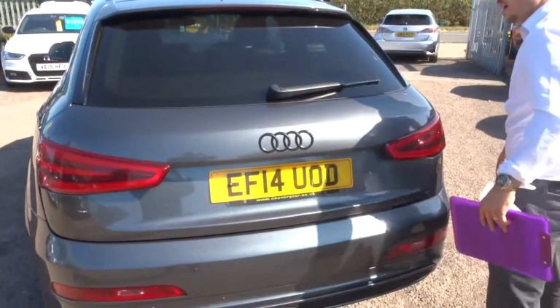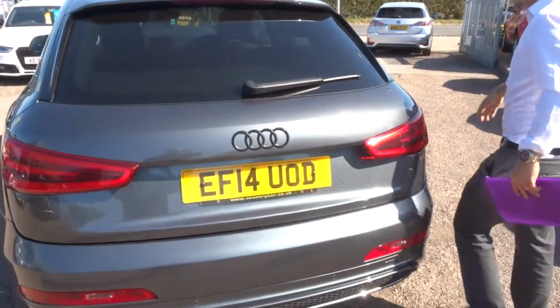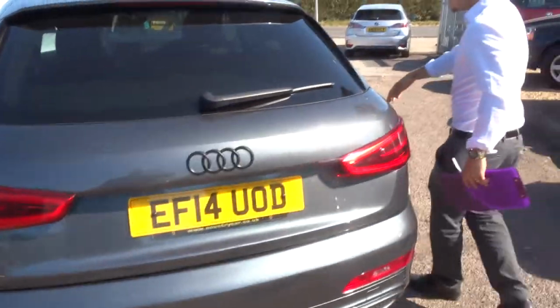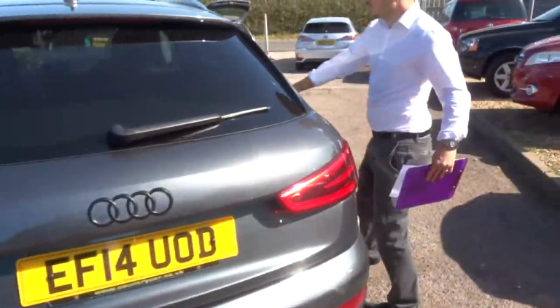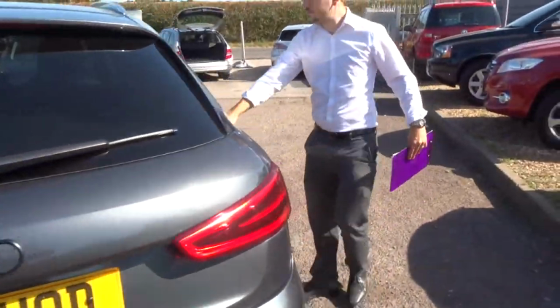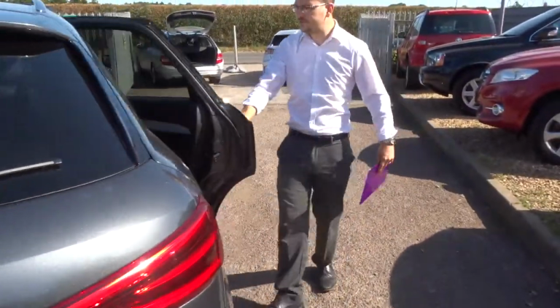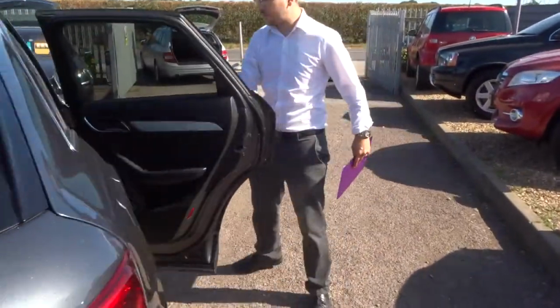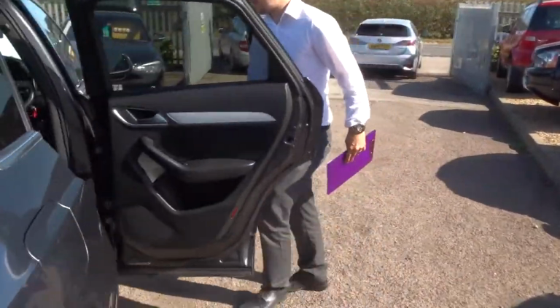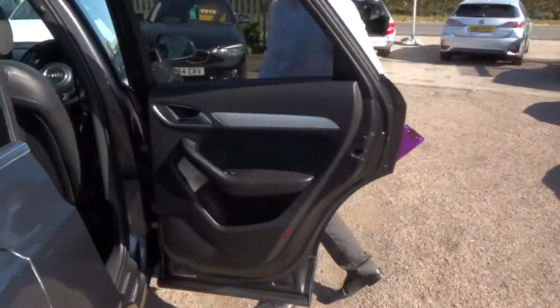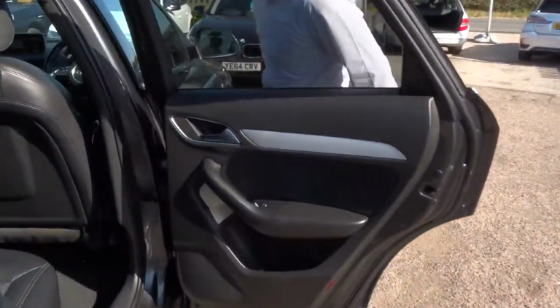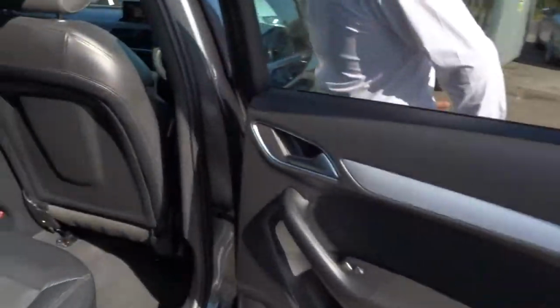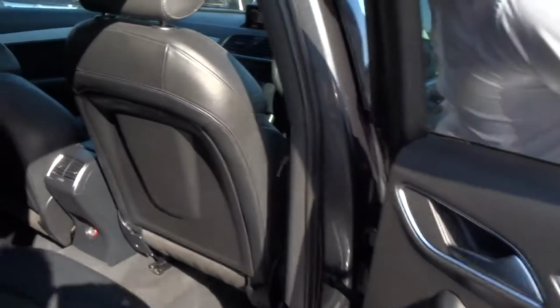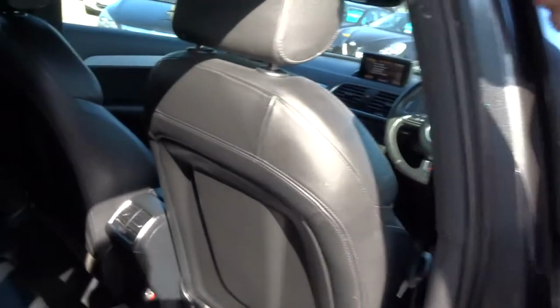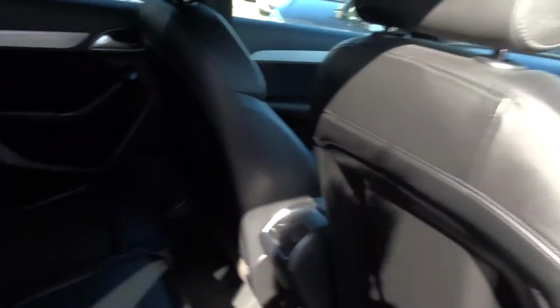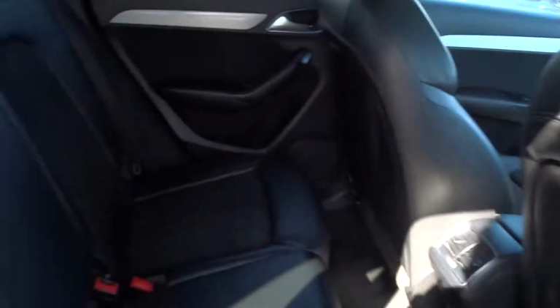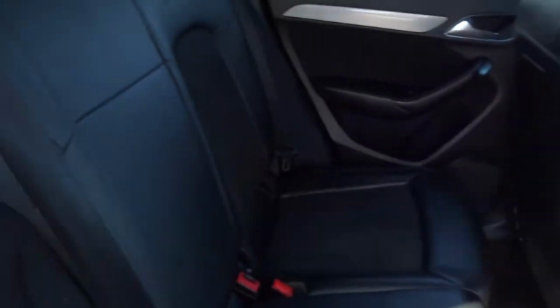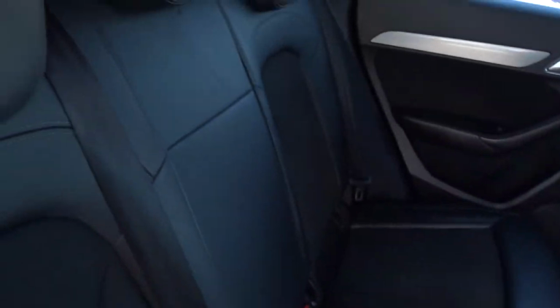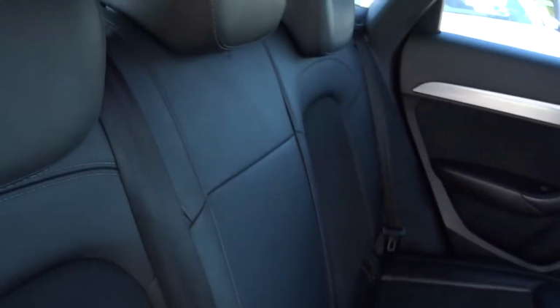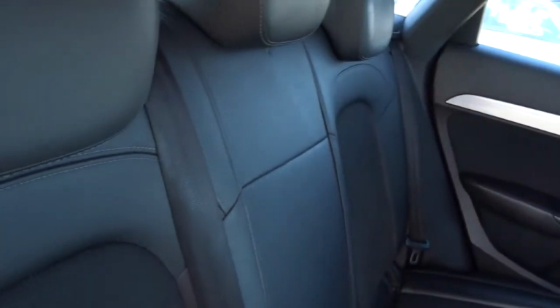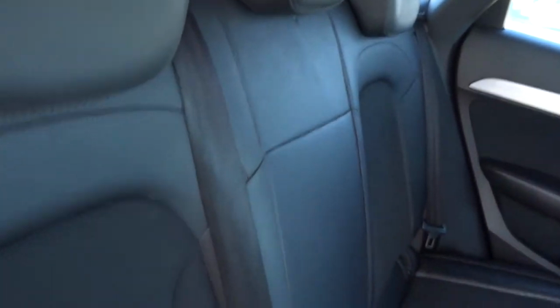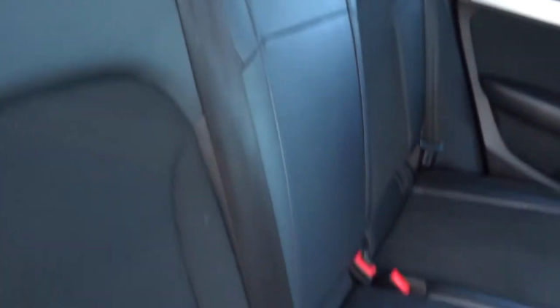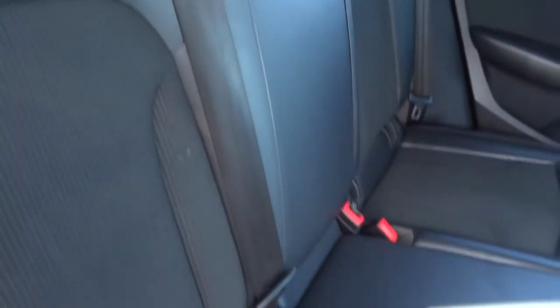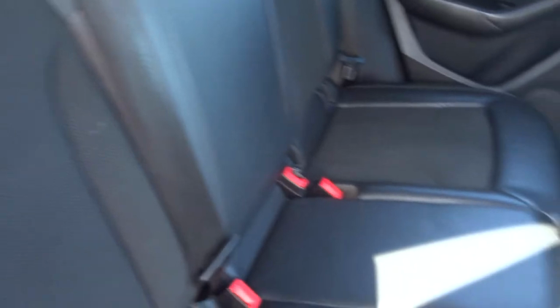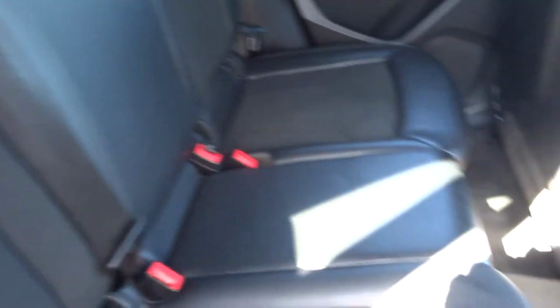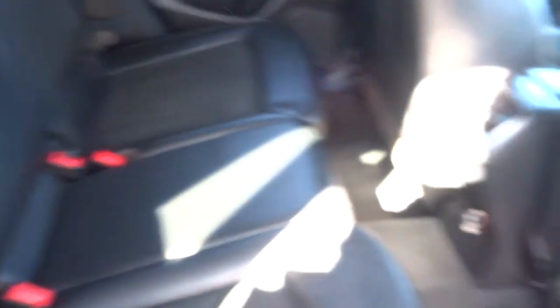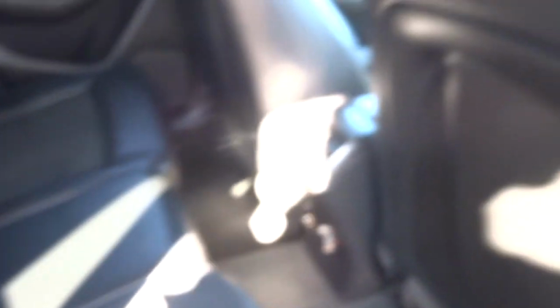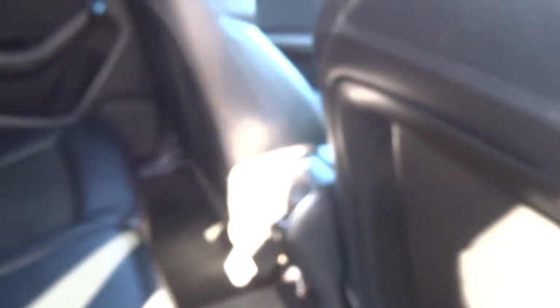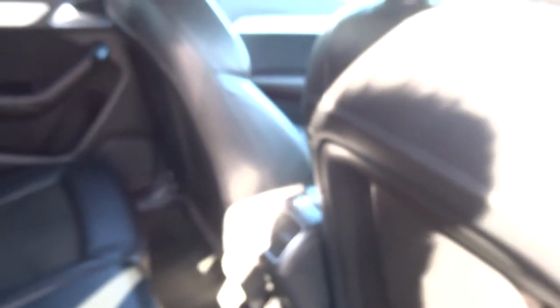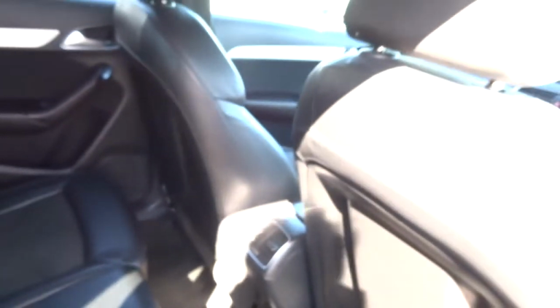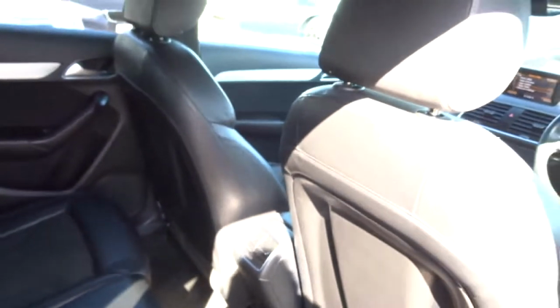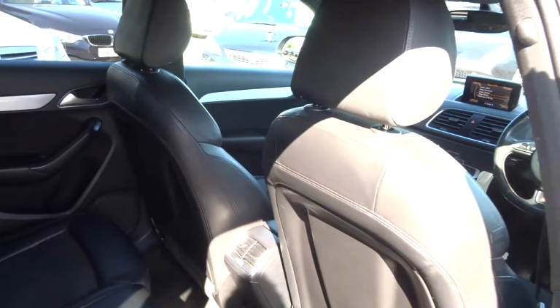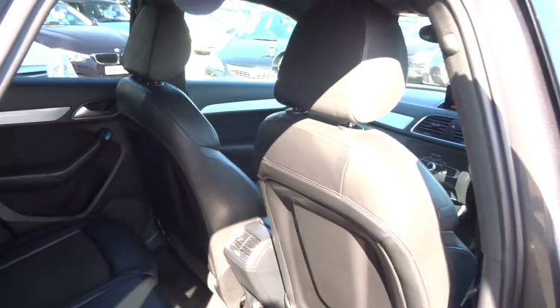Inside the car itself, we've got a lovely black interior complete with ISOFIX. The car smells lovely as it opens the door — it's a burst of freshness.